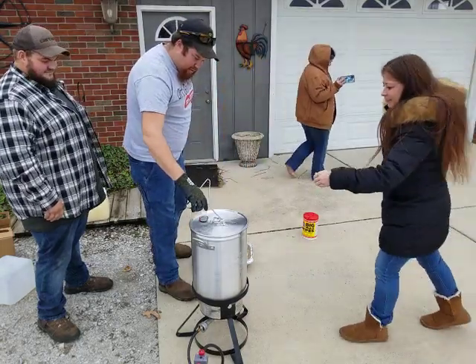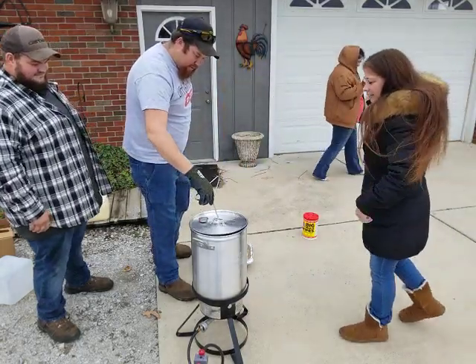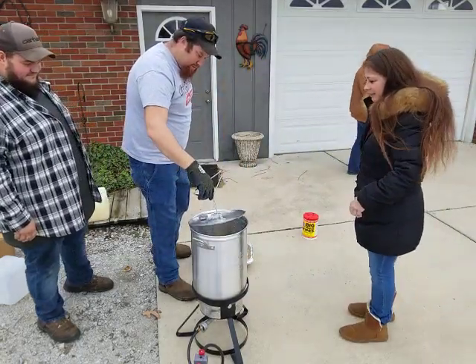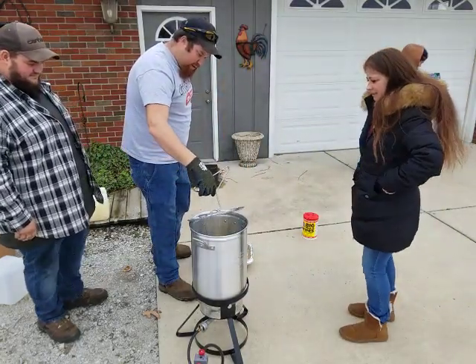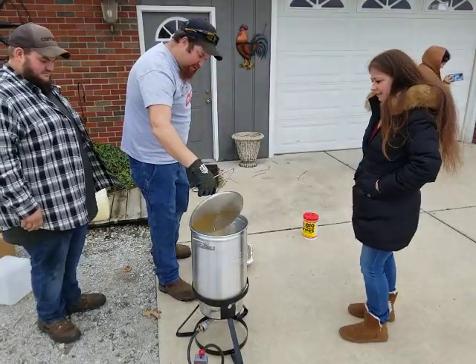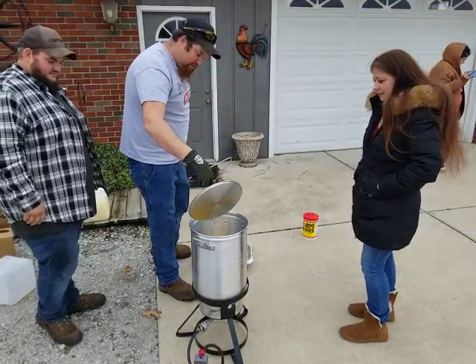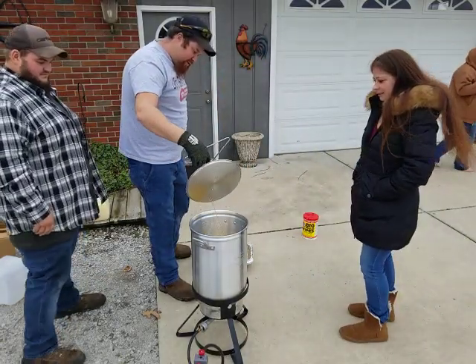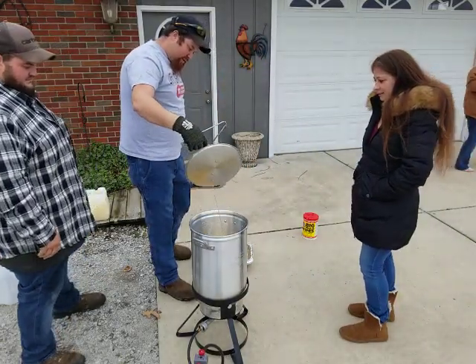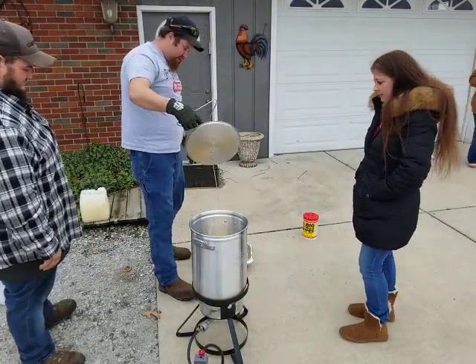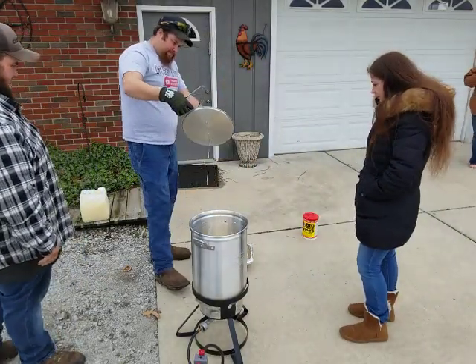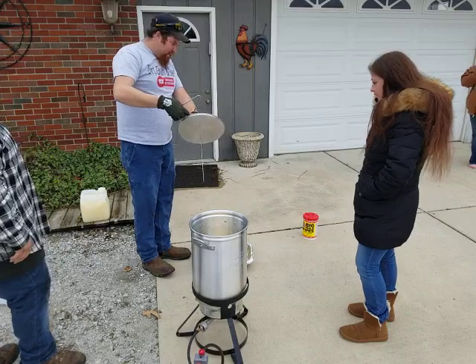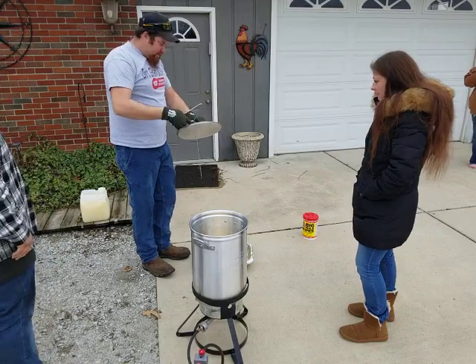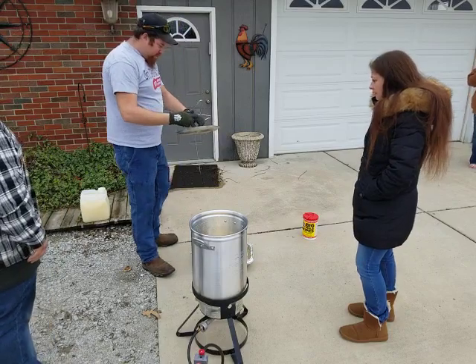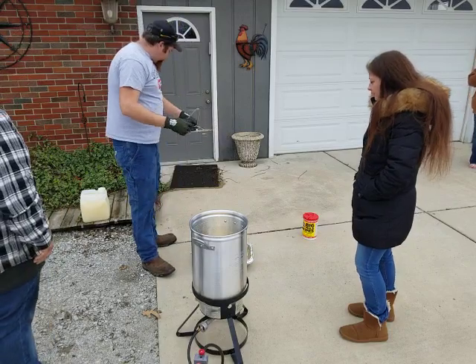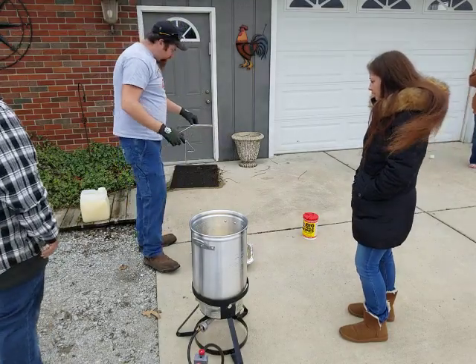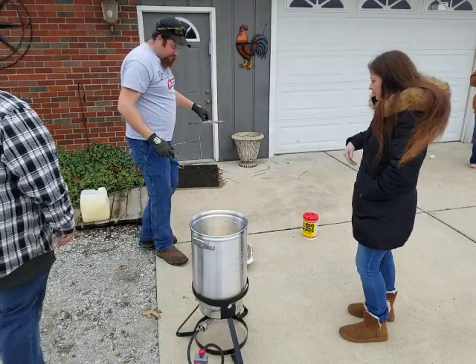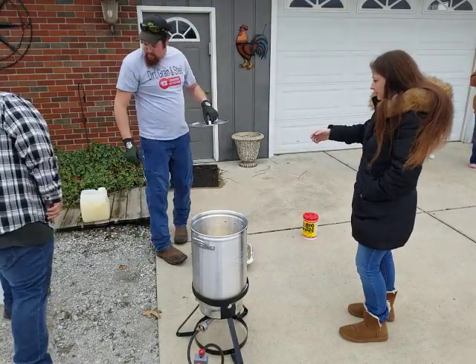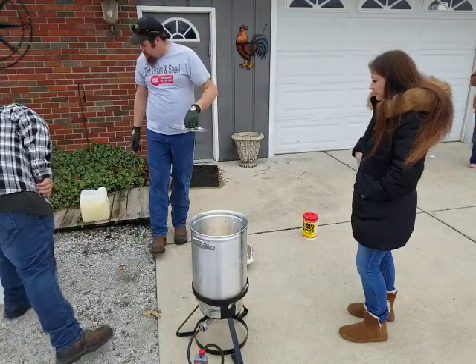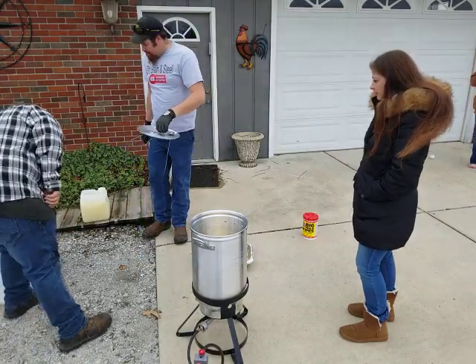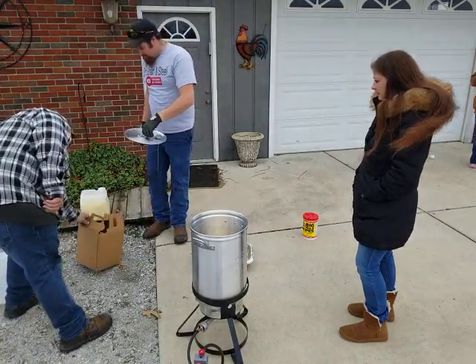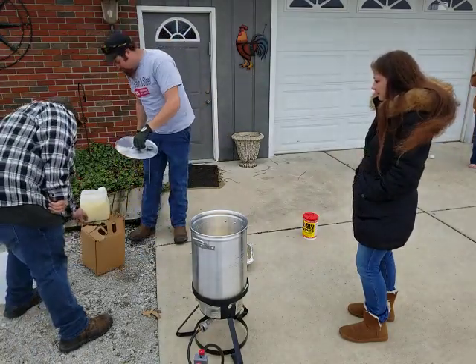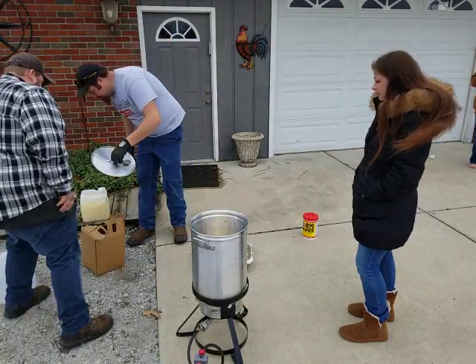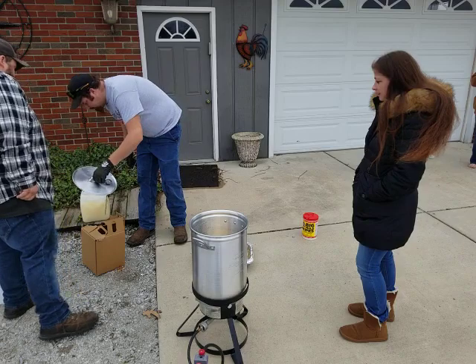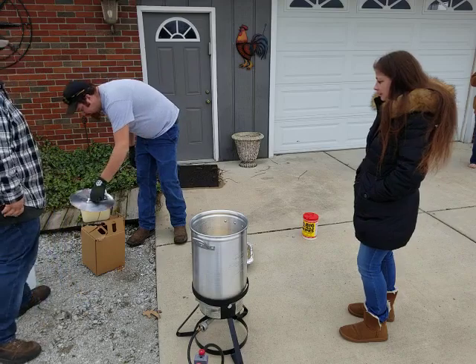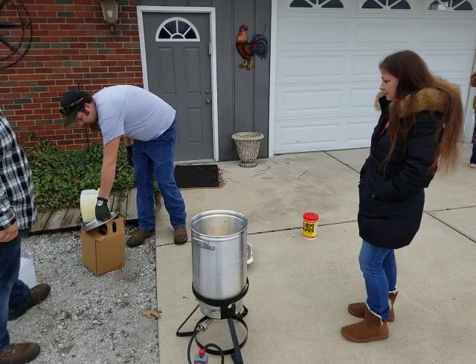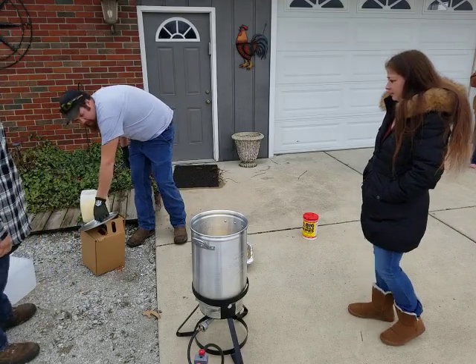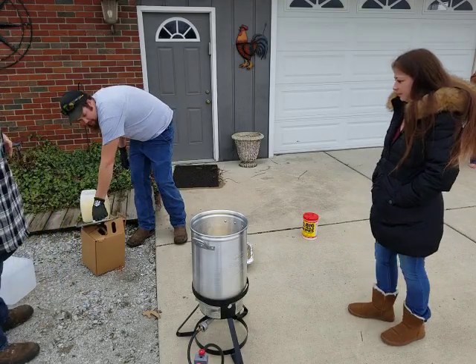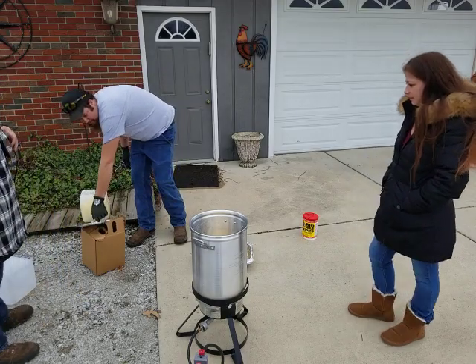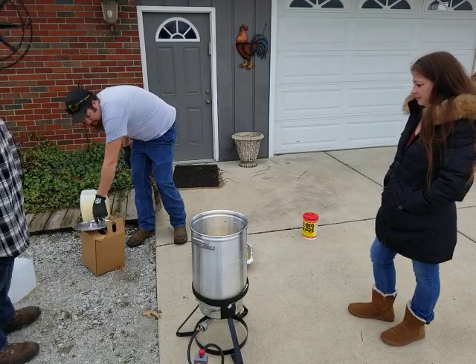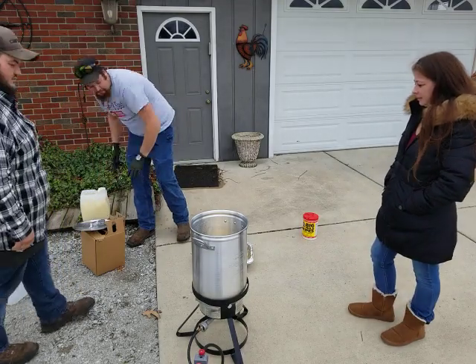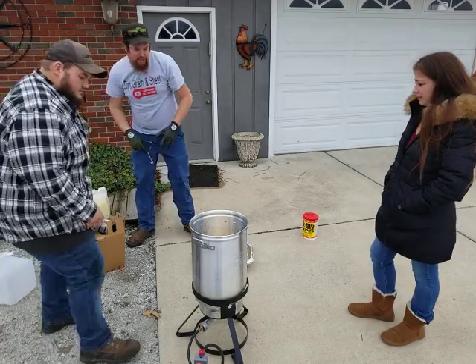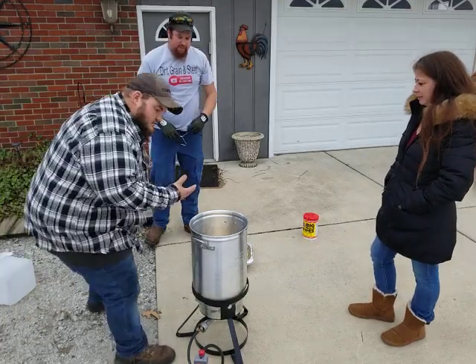We're gonna go ahead and hook this top and take it off — it's hot, I don't want to touch that. So yeah, let's sit down. Can you smell that oil? Mmm, that smells good.